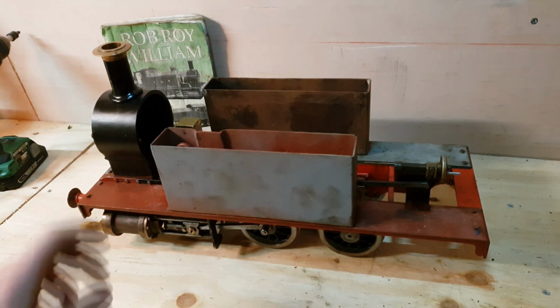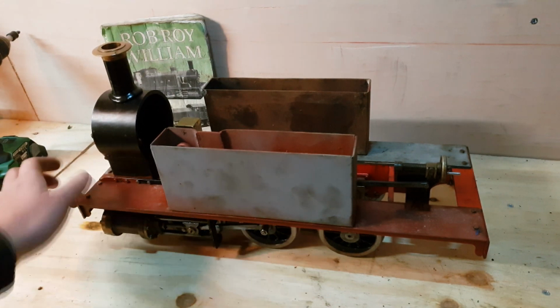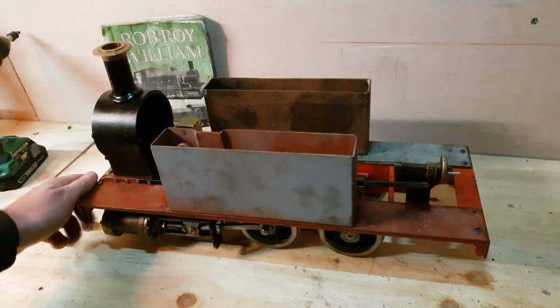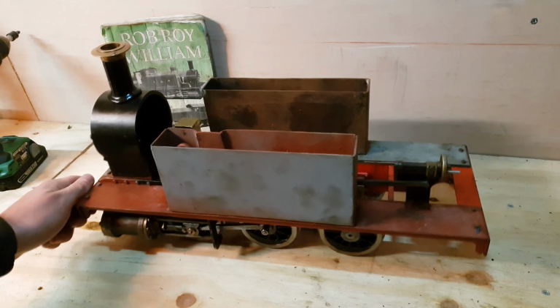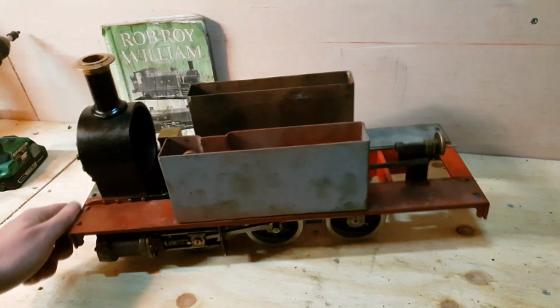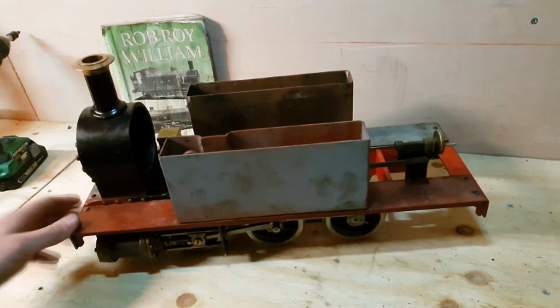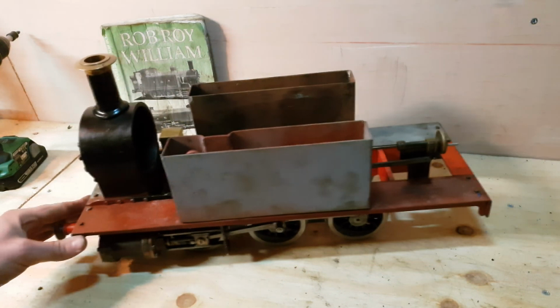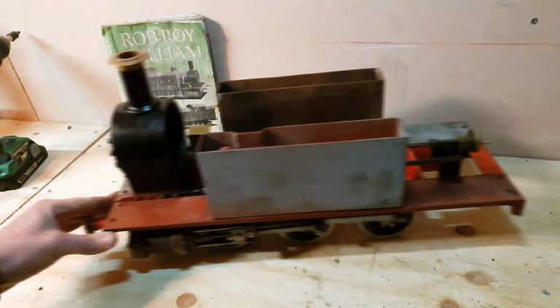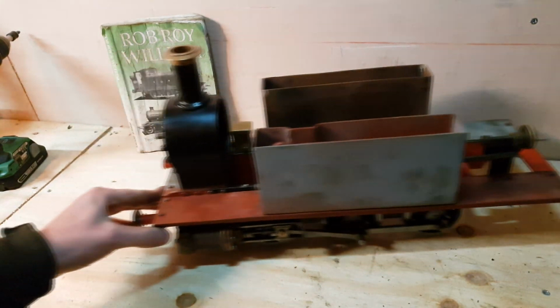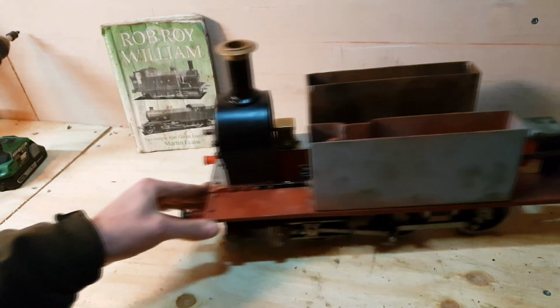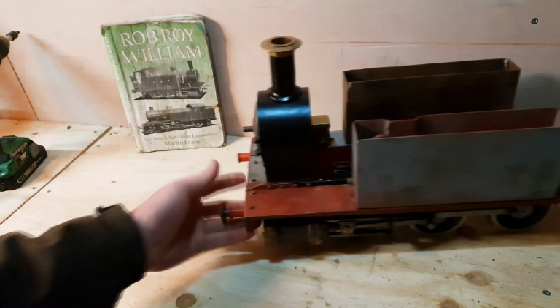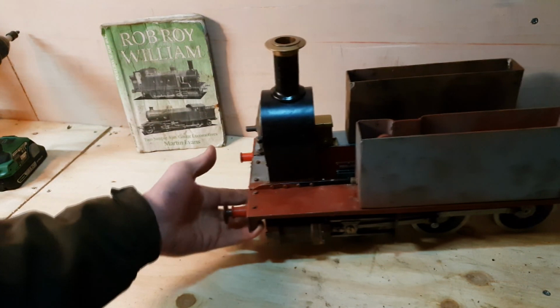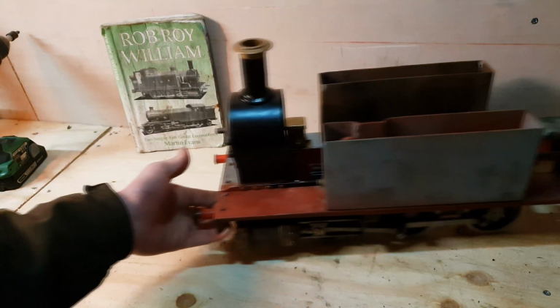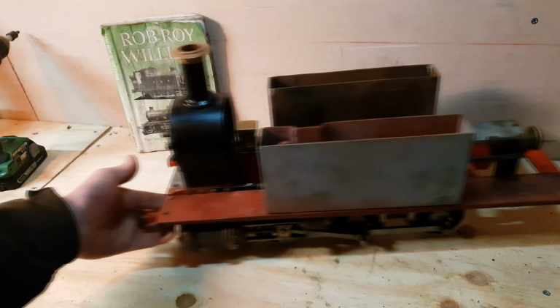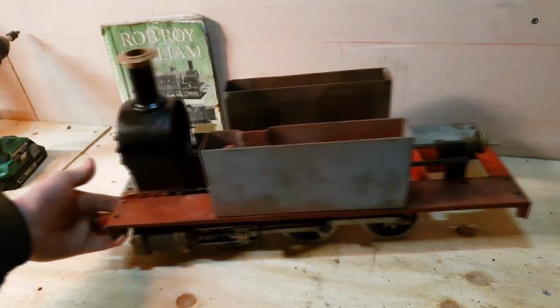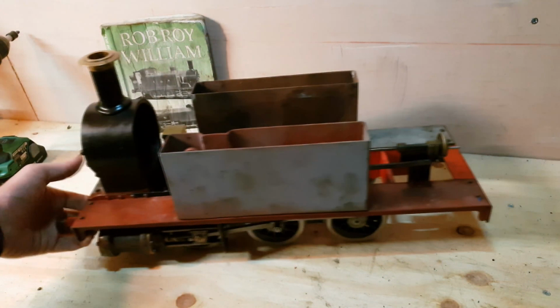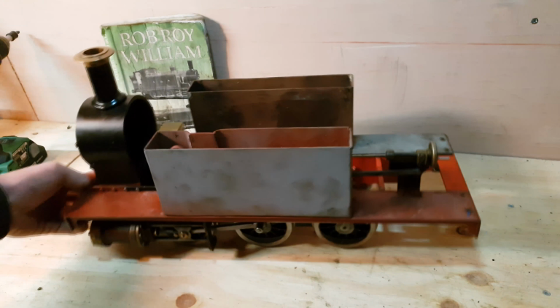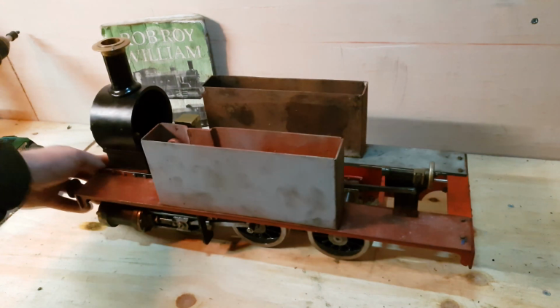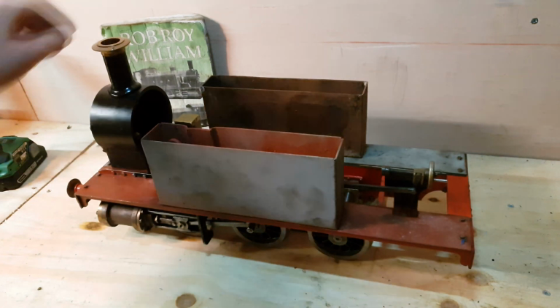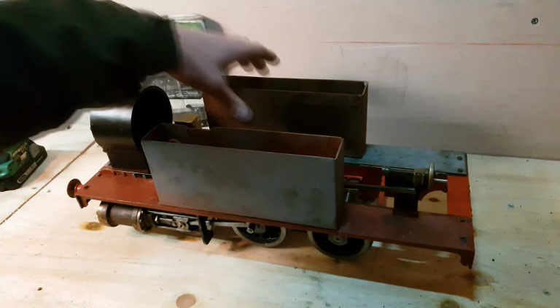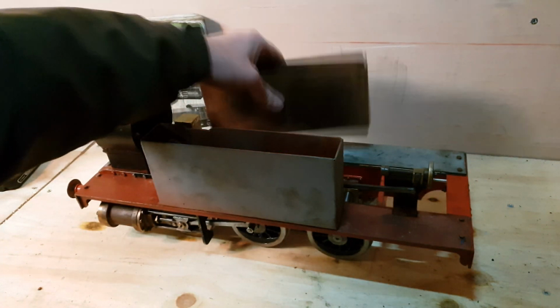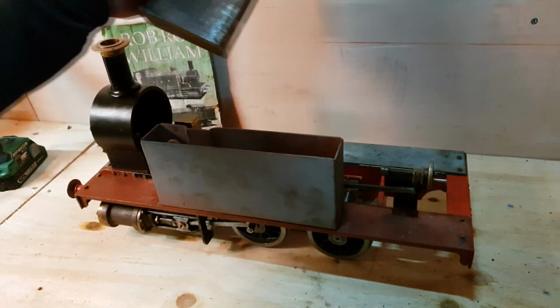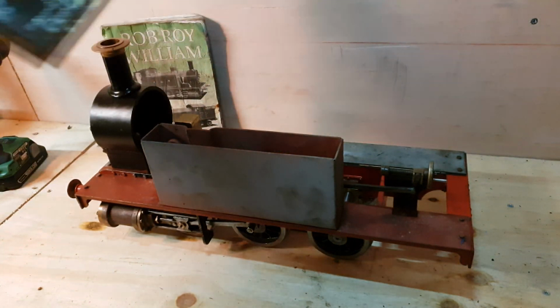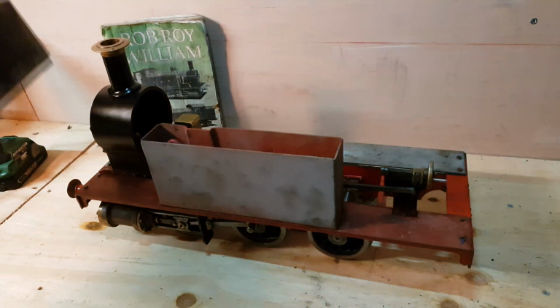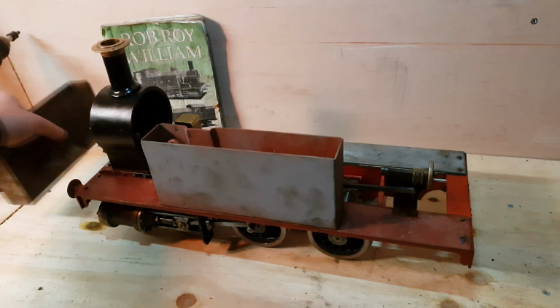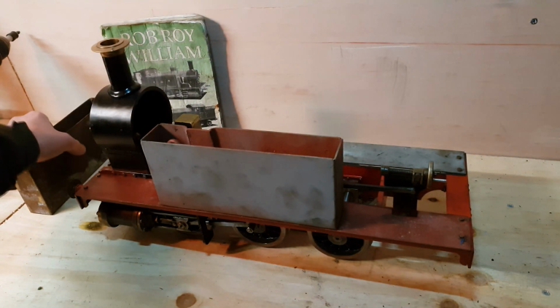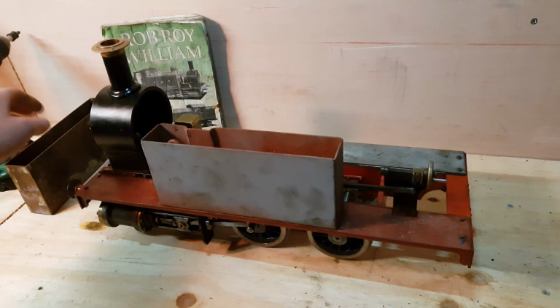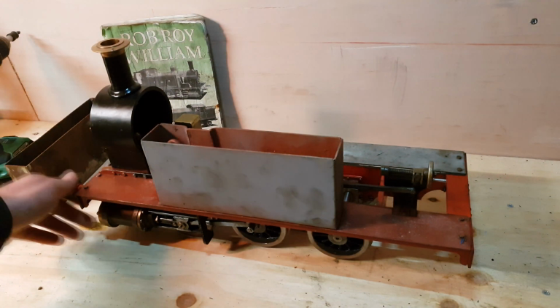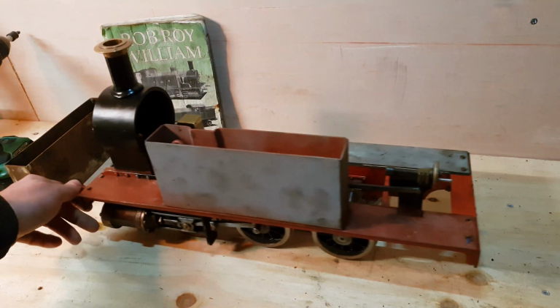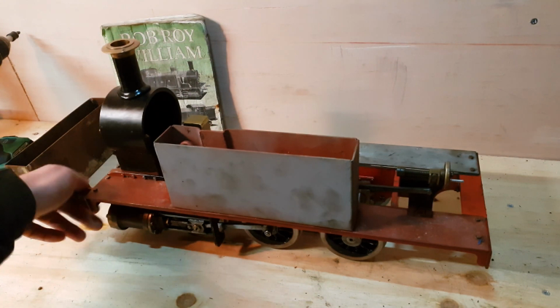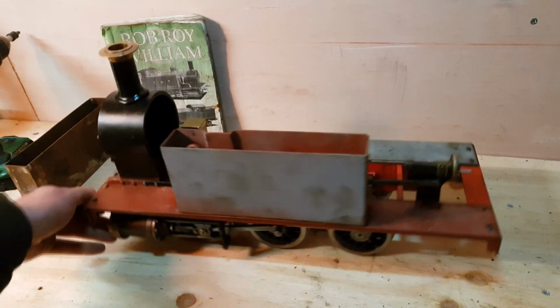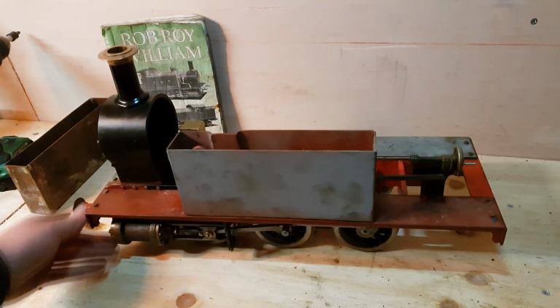Hi, welcome back to the Rob Roy project. I have to apologize about the lighting in advance — it's a bit rubbish. I'm still waiting to get another strip light in, but I've lashed up a torch for now.